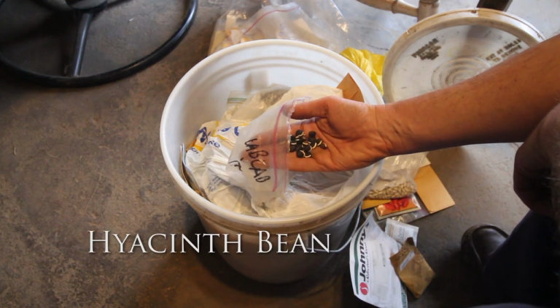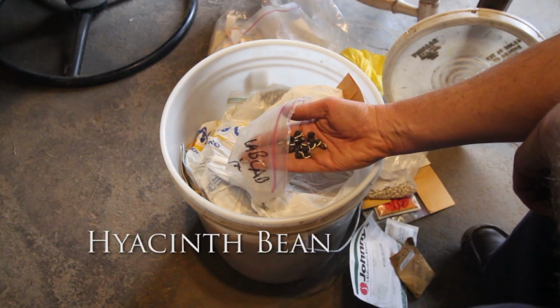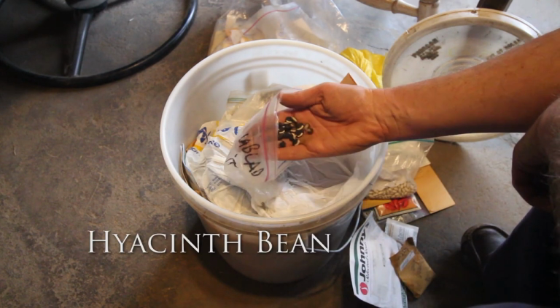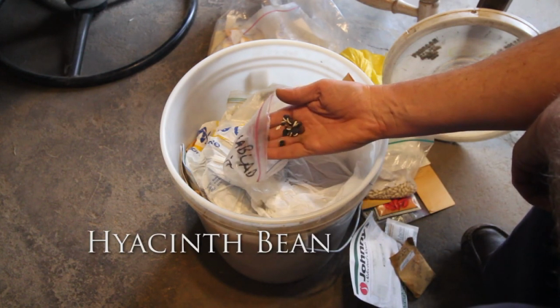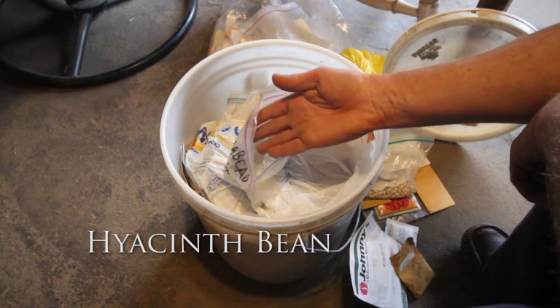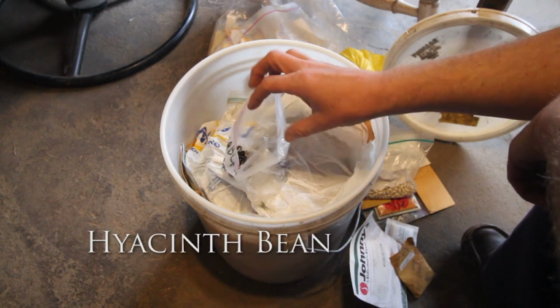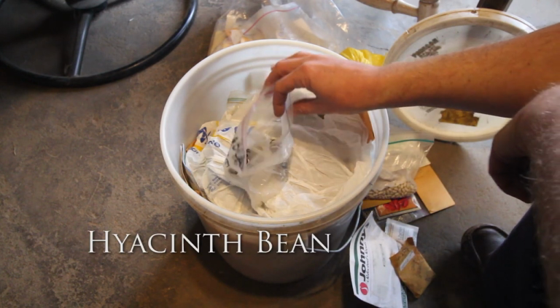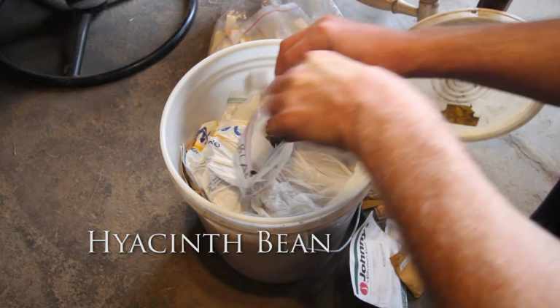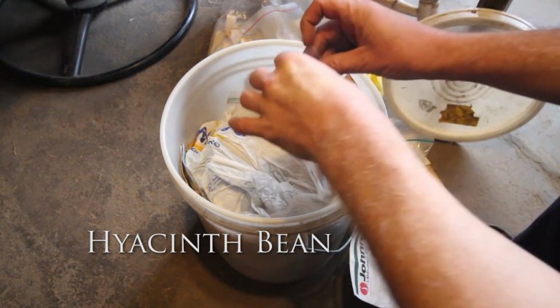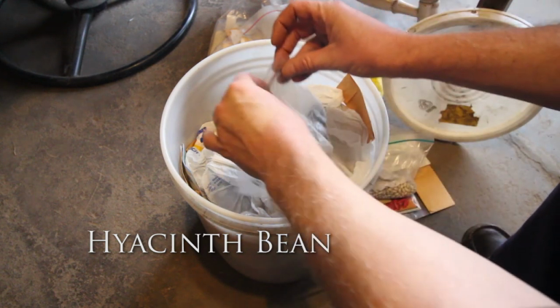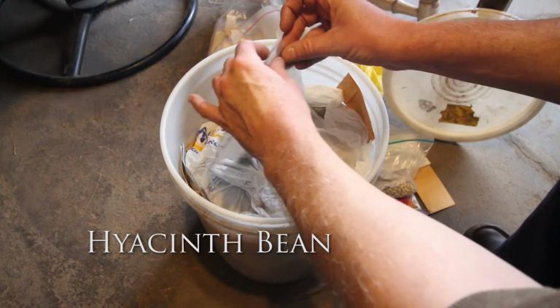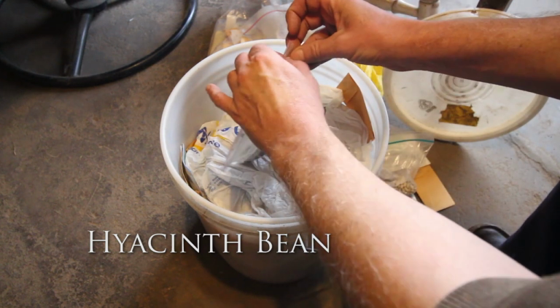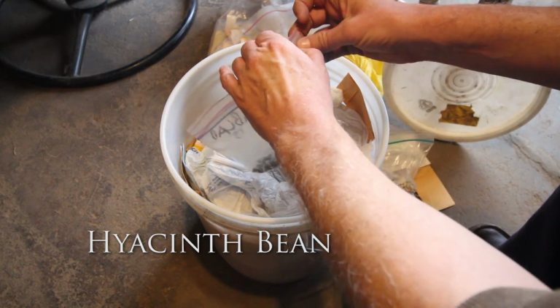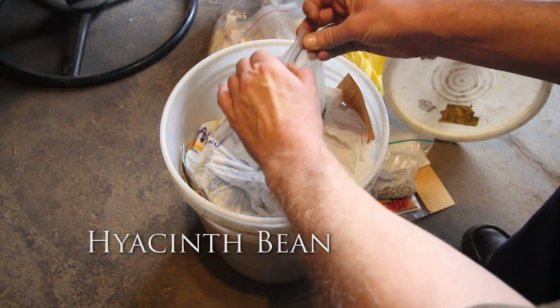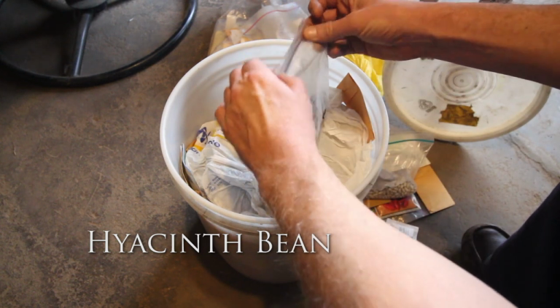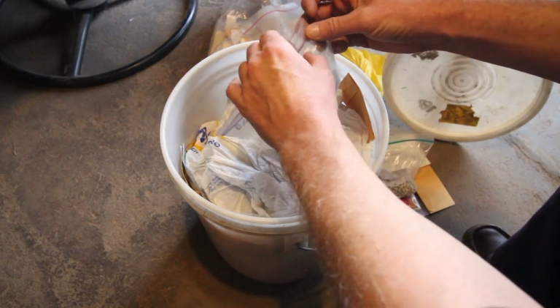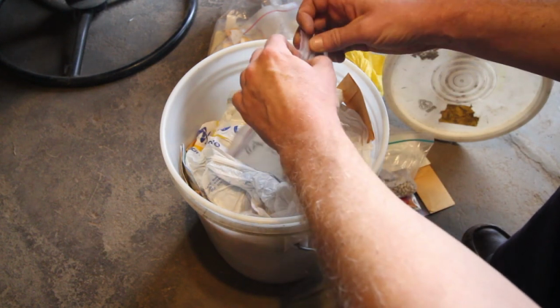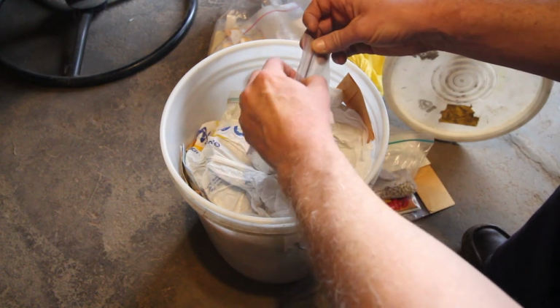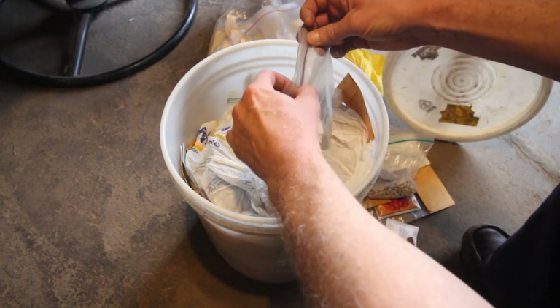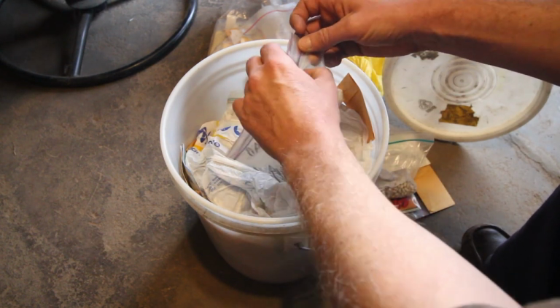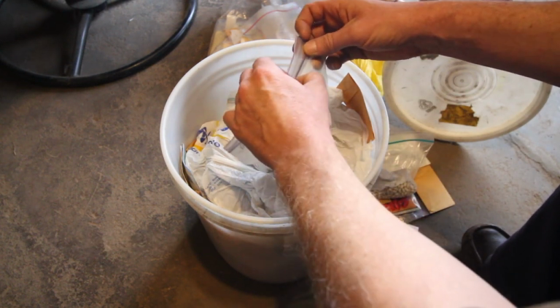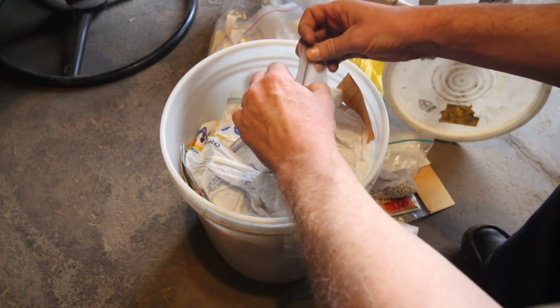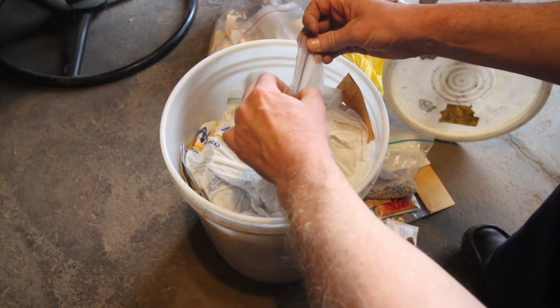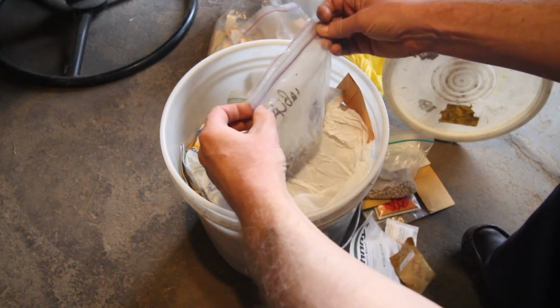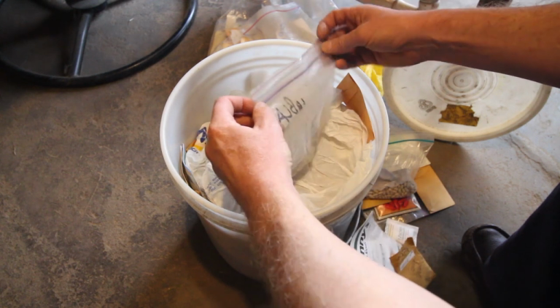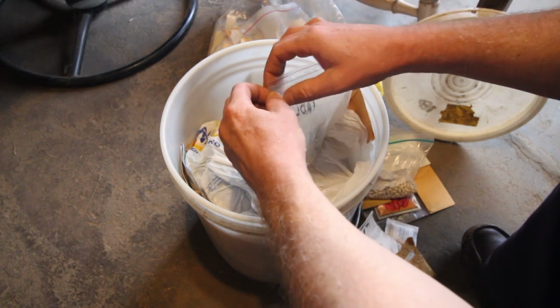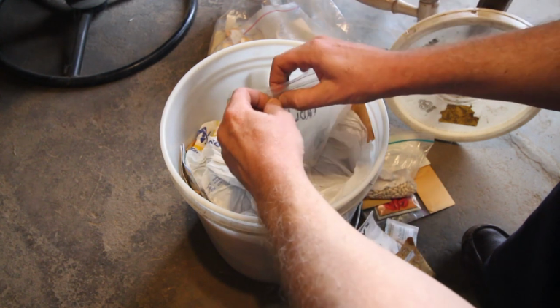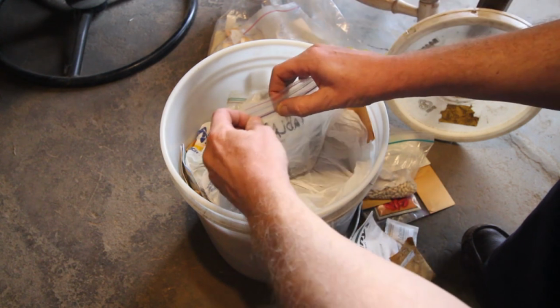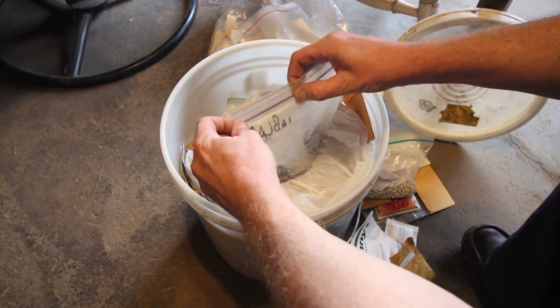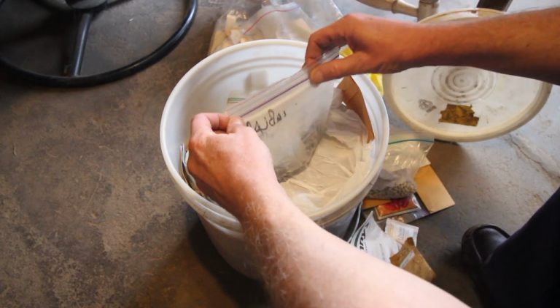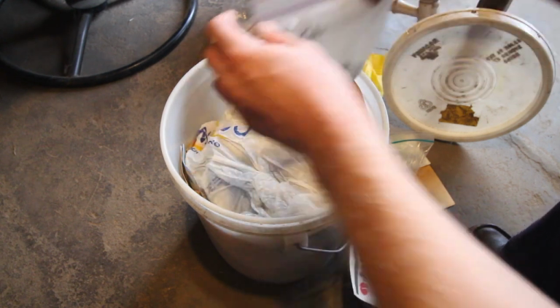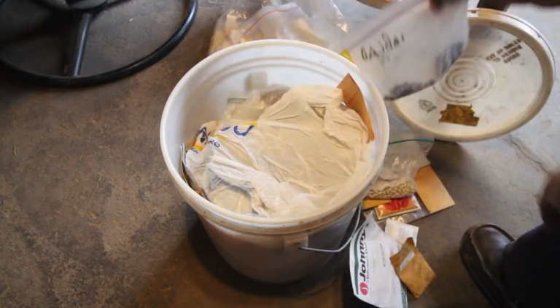I had one that was white-flowered and it was a bush bean that I got from an Indian man that I met a long time ago, and I probably still have seeds of that one.